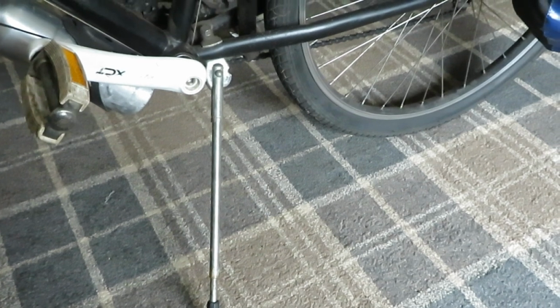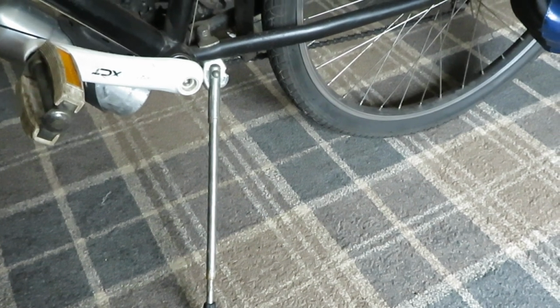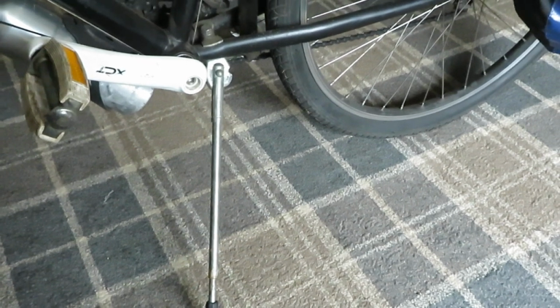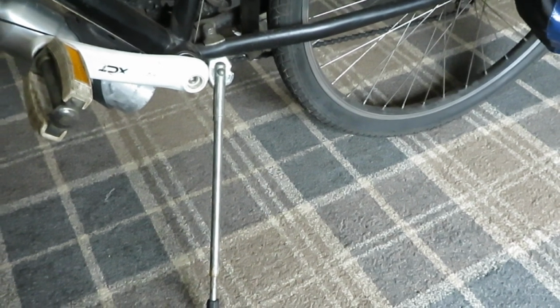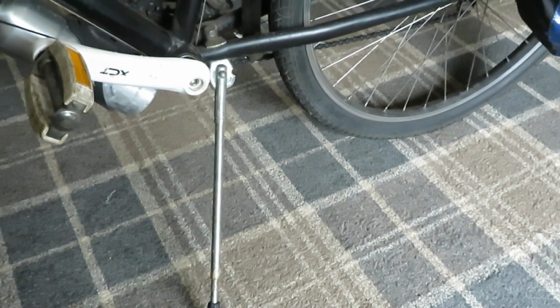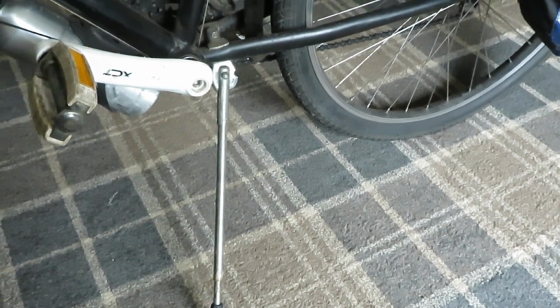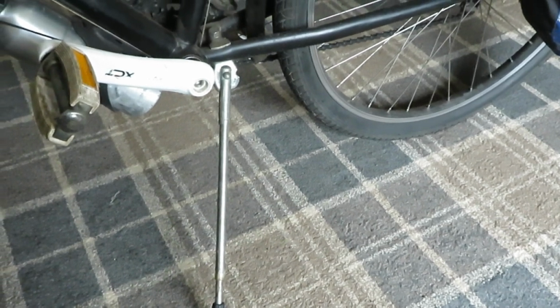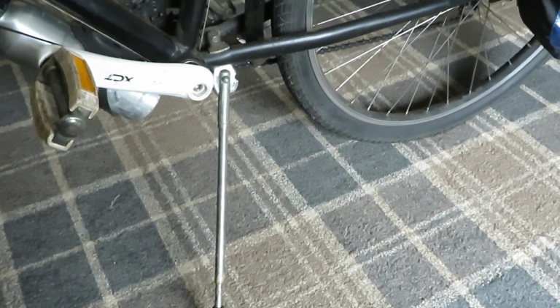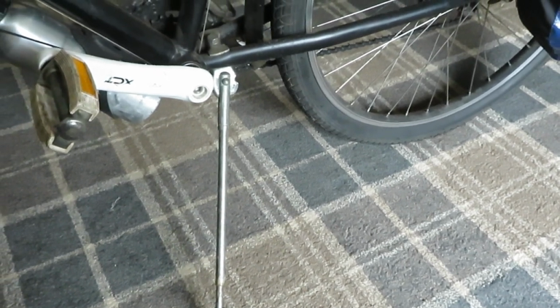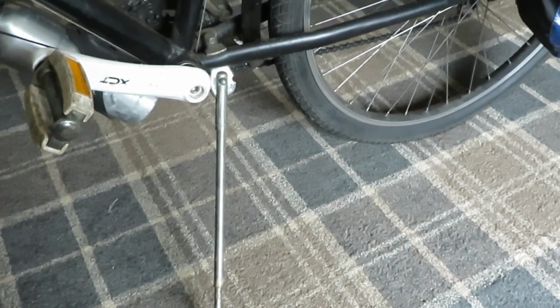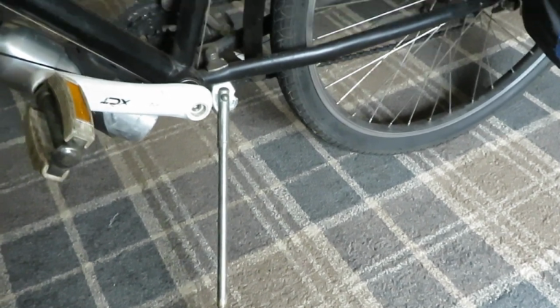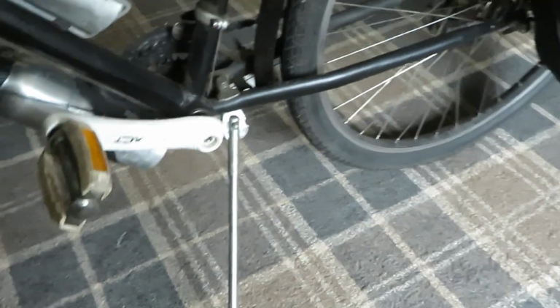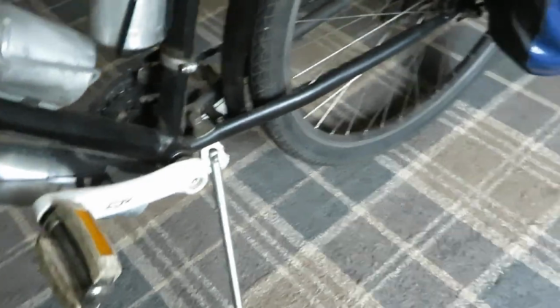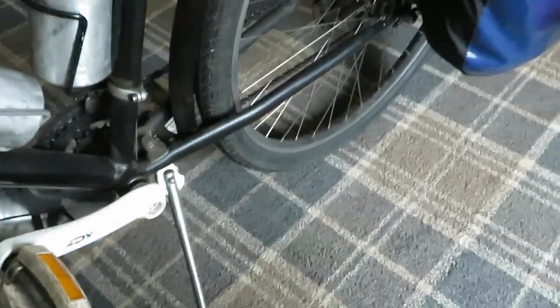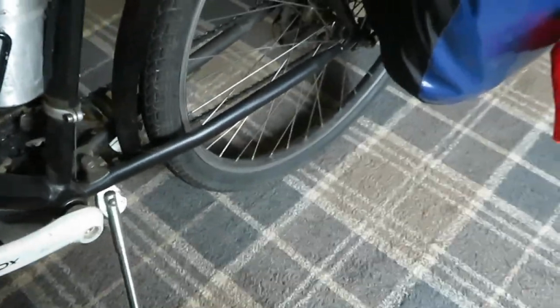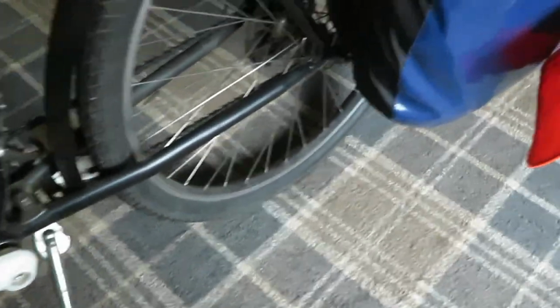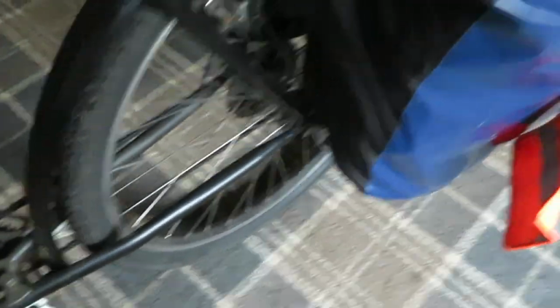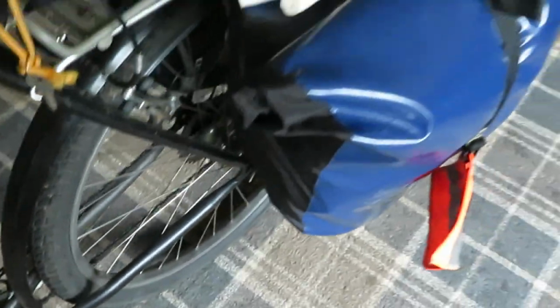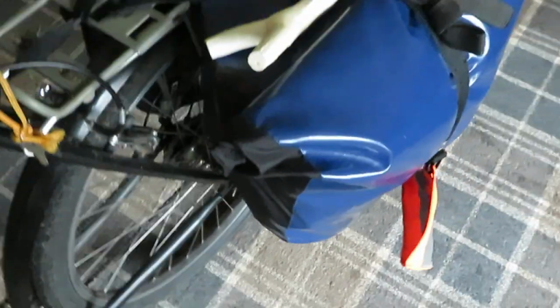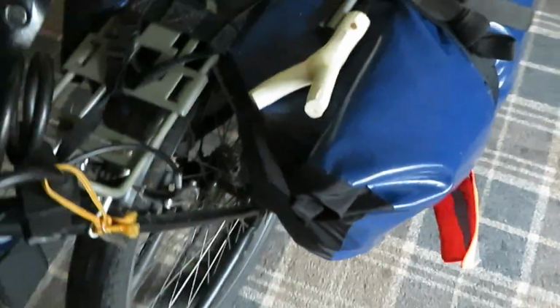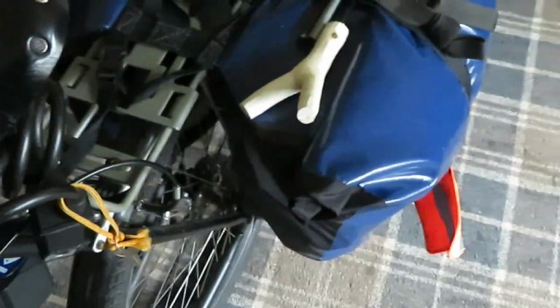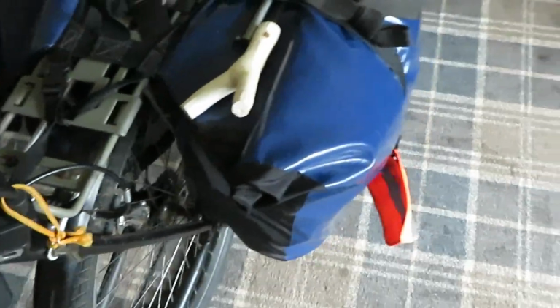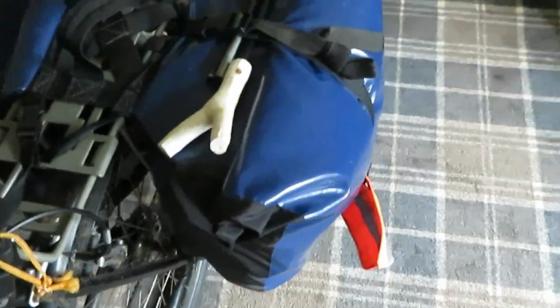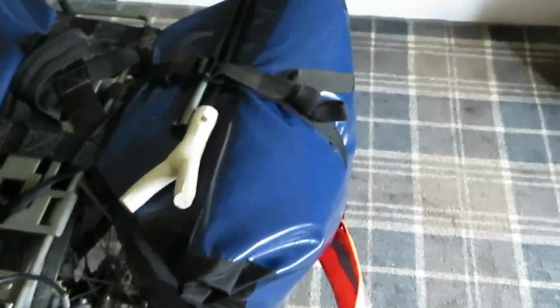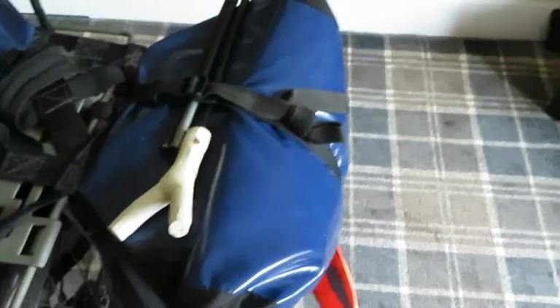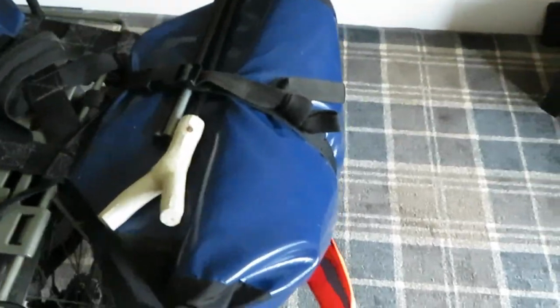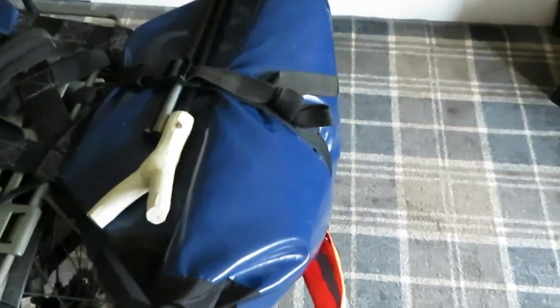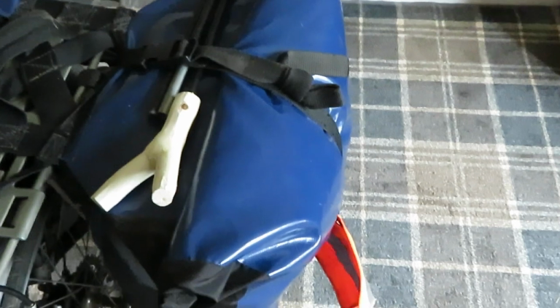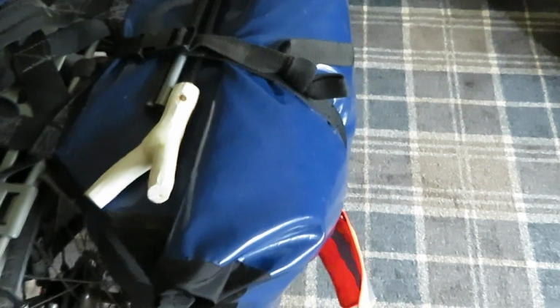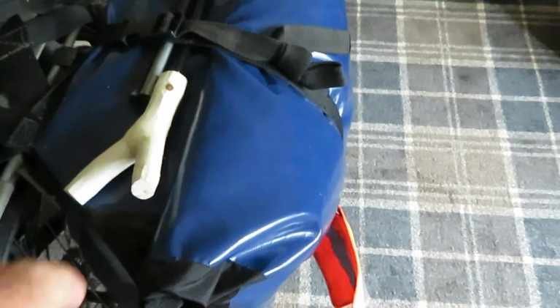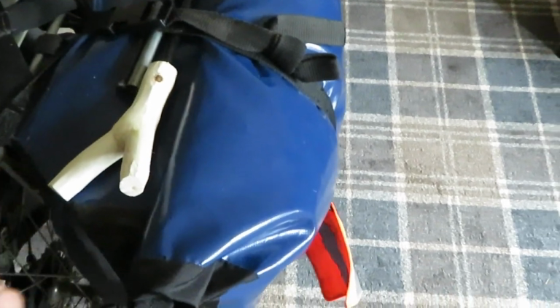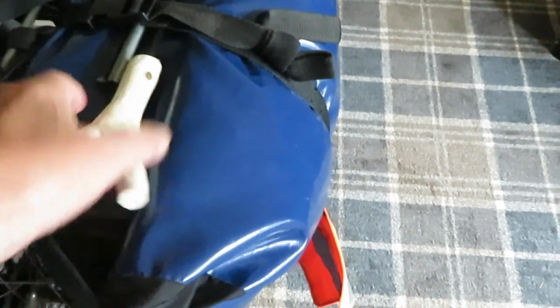So what I did was I made a bike stand. I'll just show you — they're very easy to make. There's actually one on the market very similar.